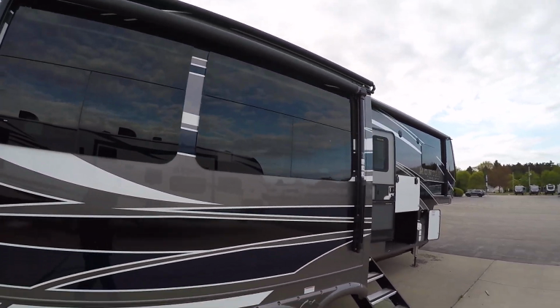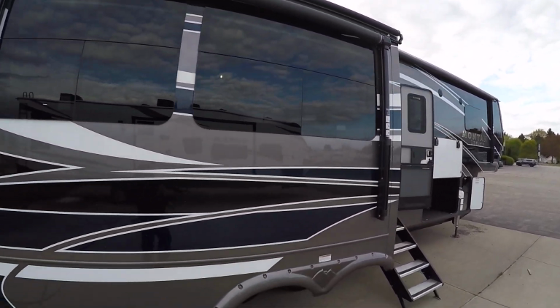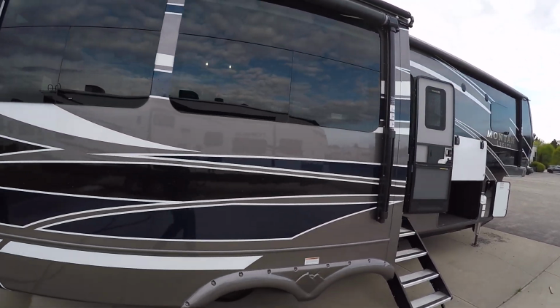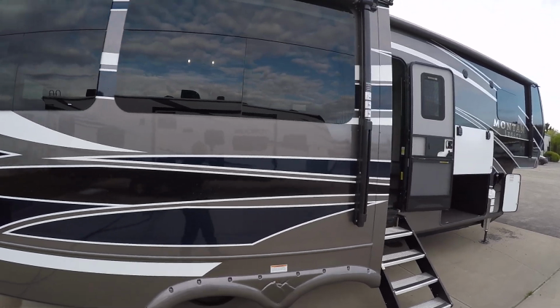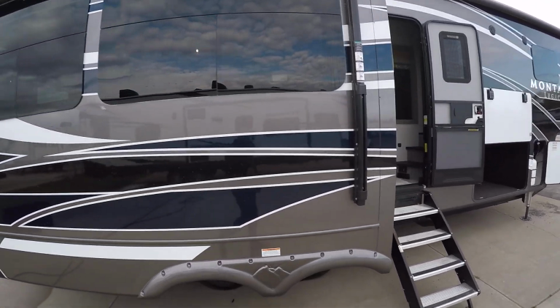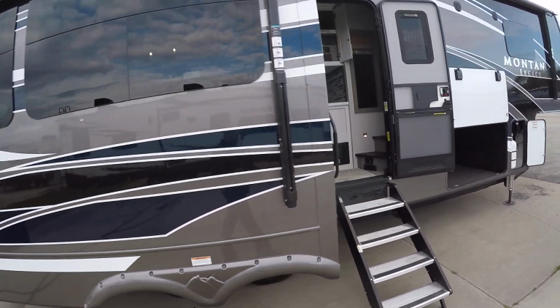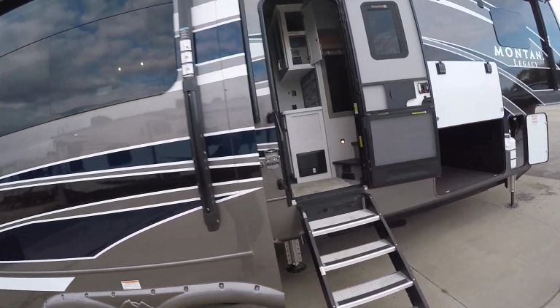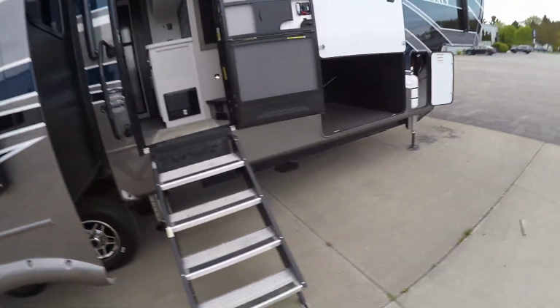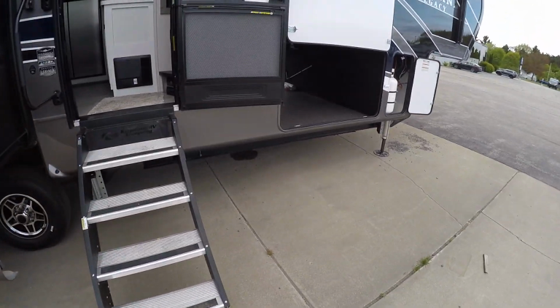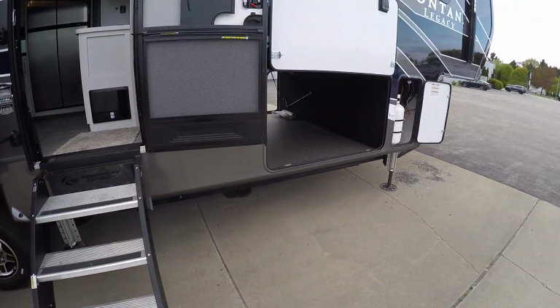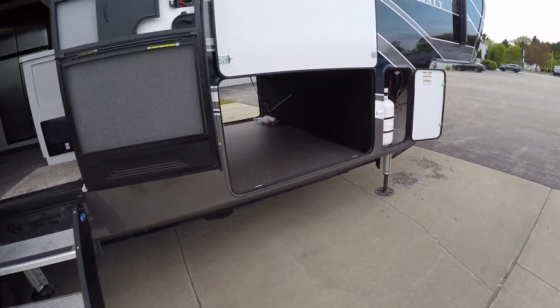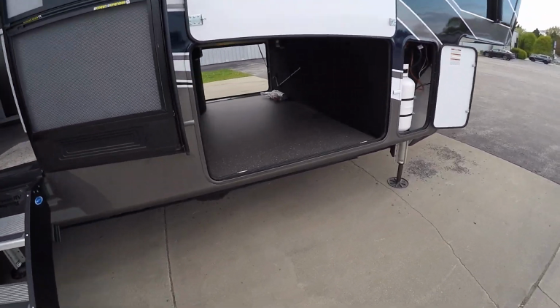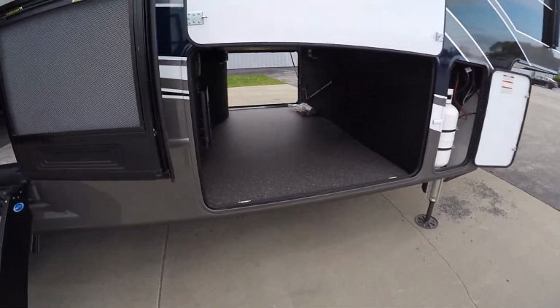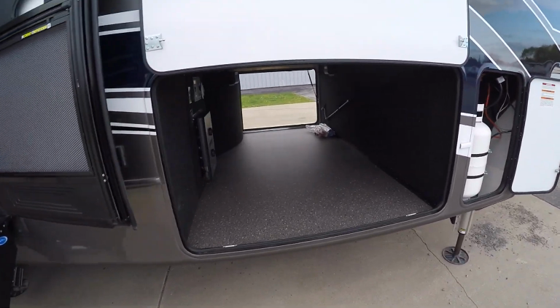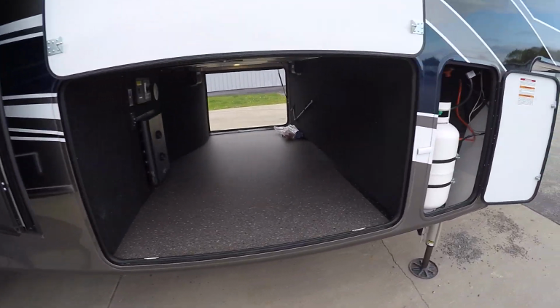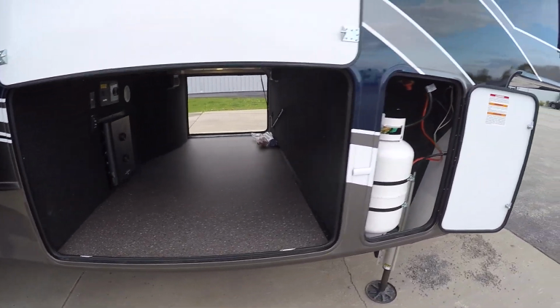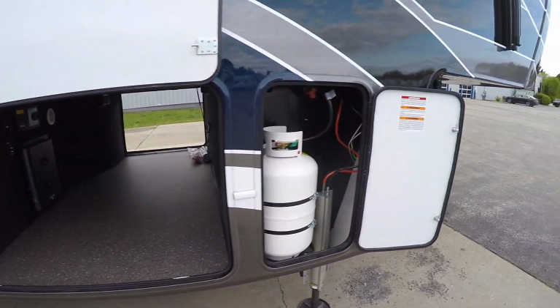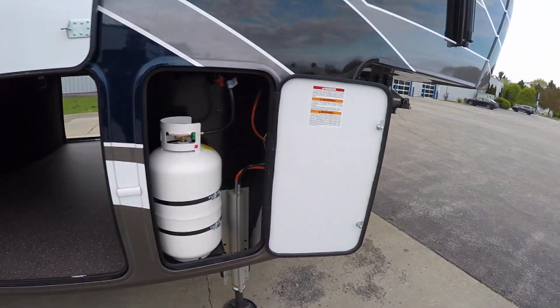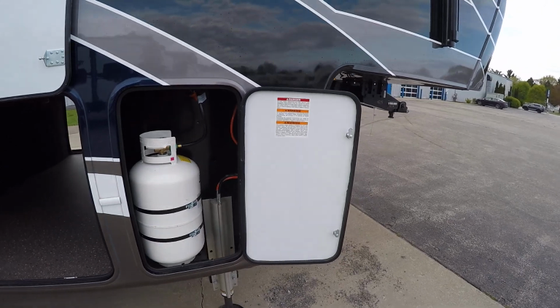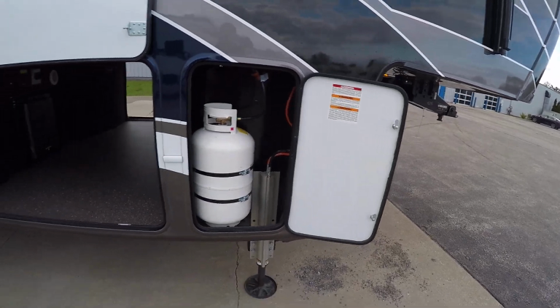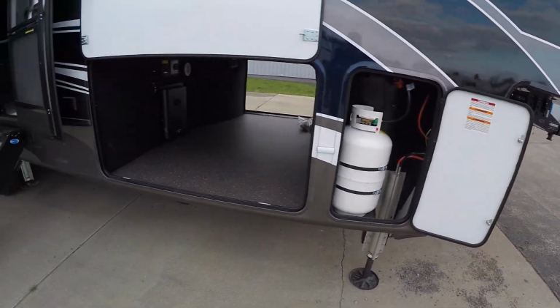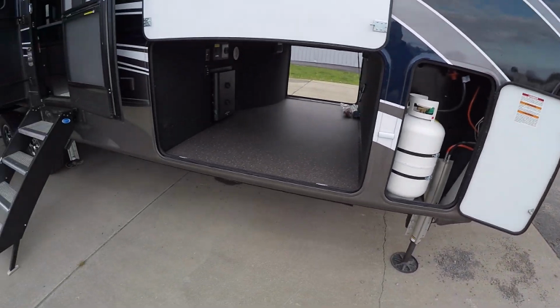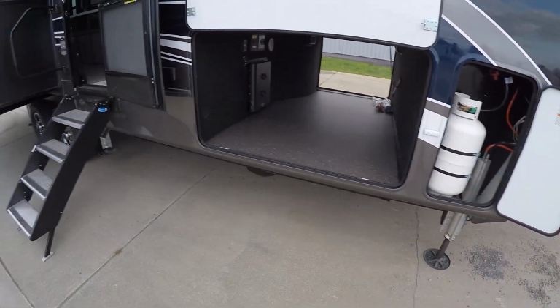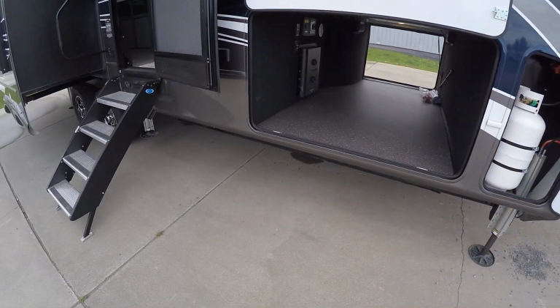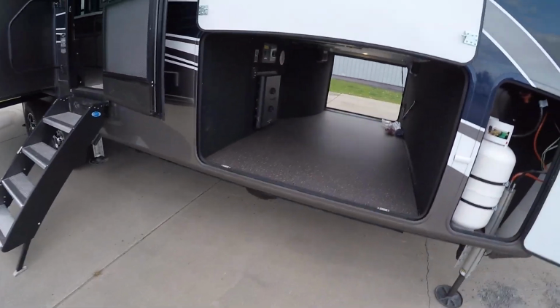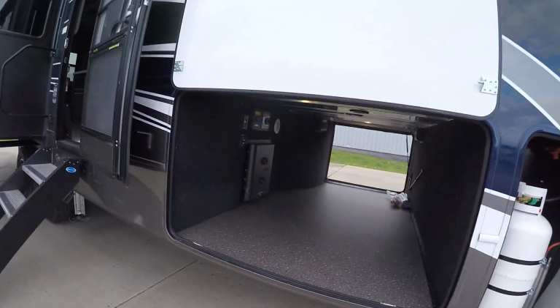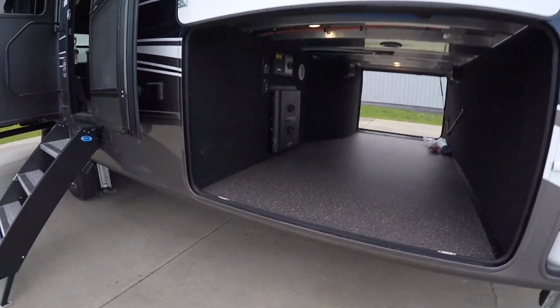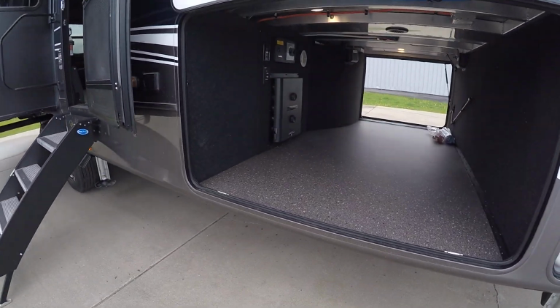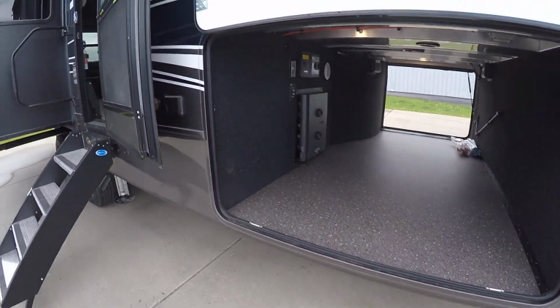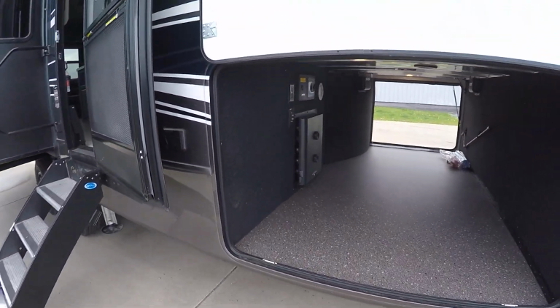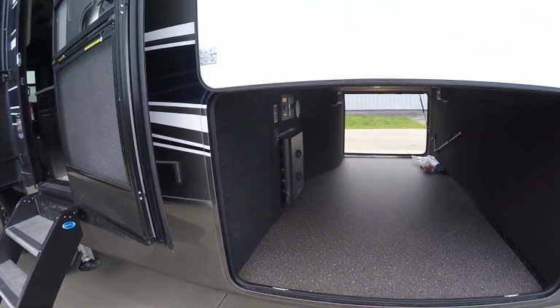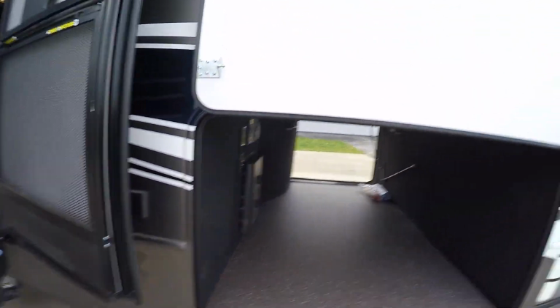Our slide out cover and awning, our huge pass-through storage, and our other propane tank on the outside. Looks like our vacuum and TV hookup are there as well.